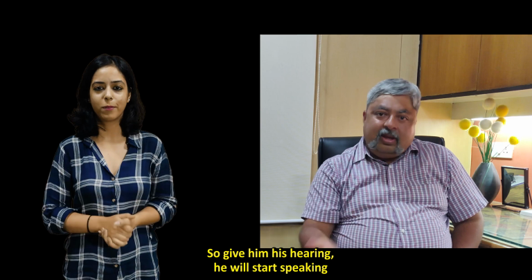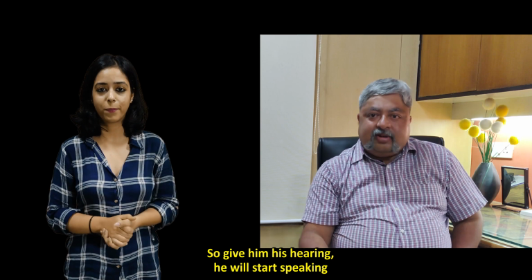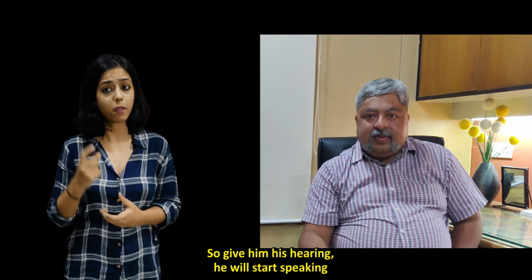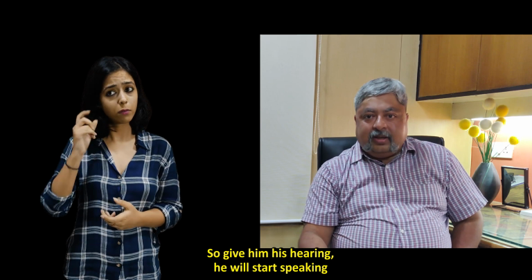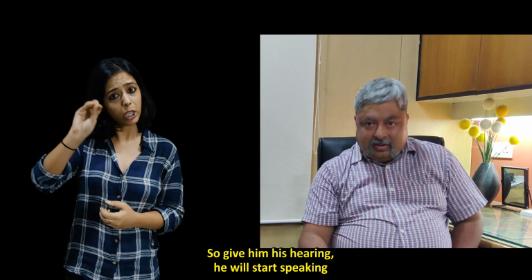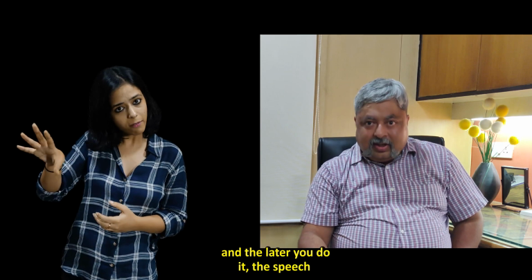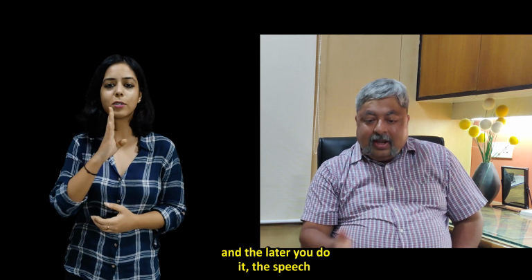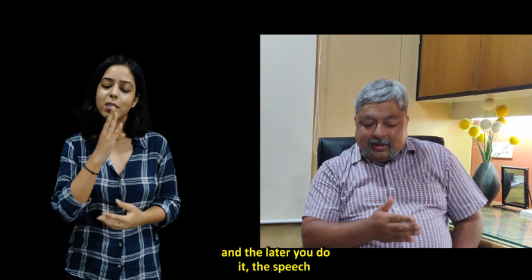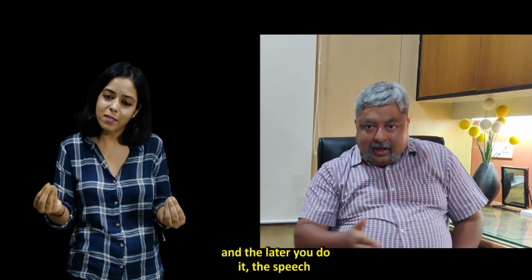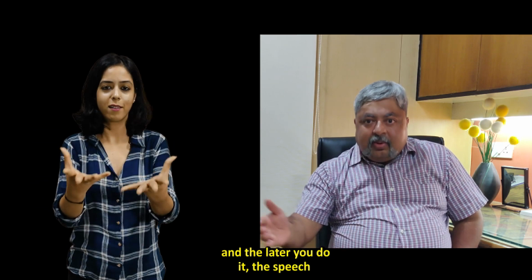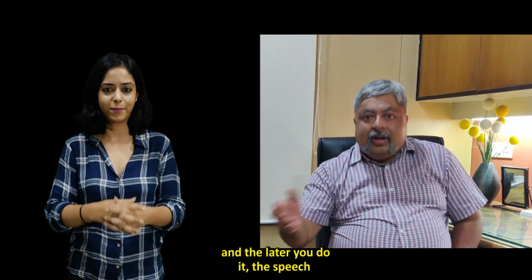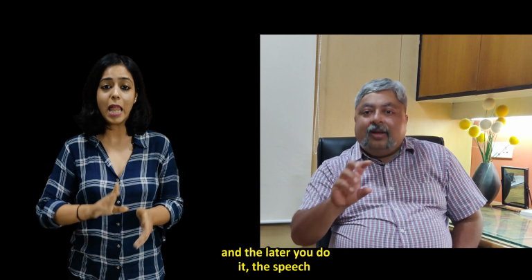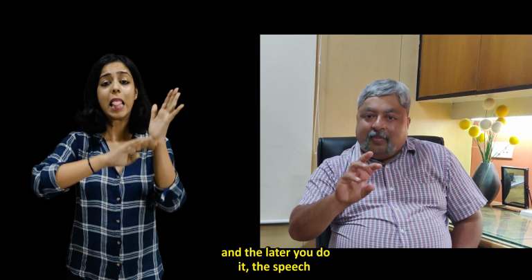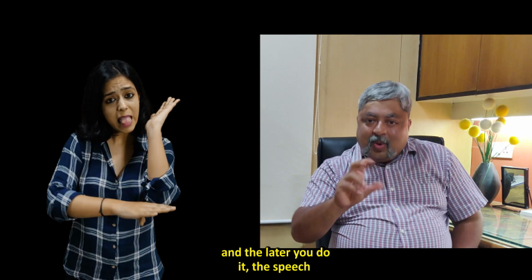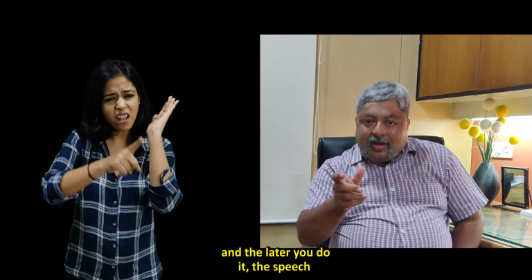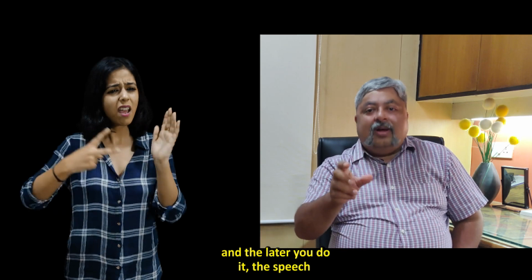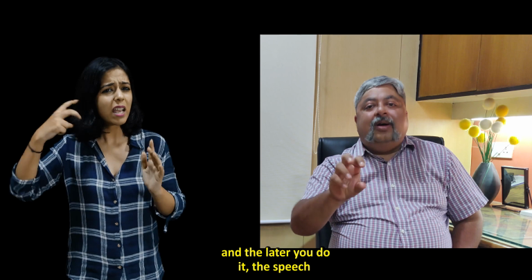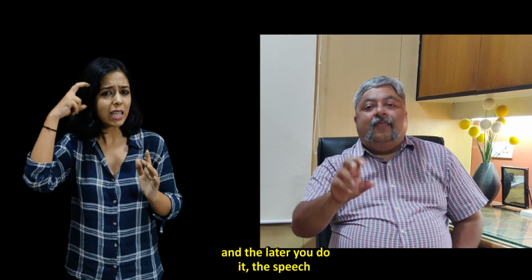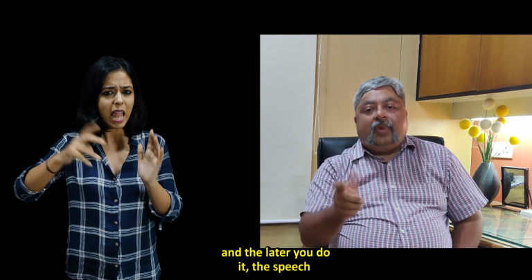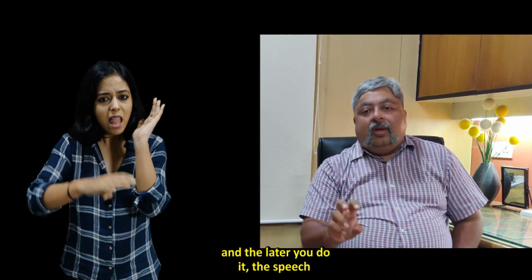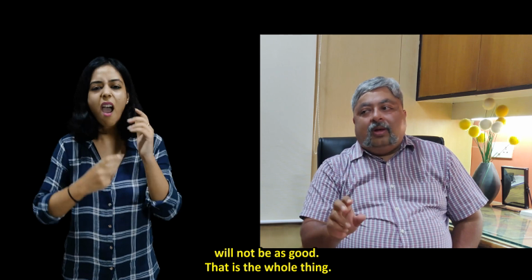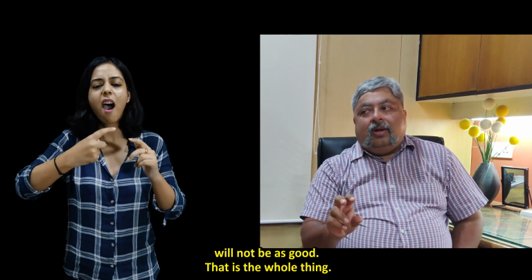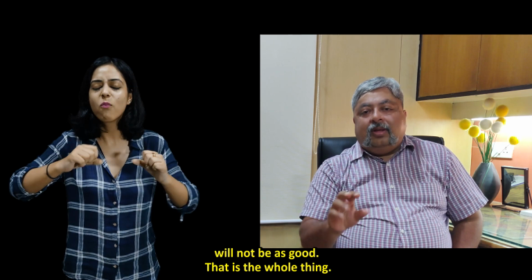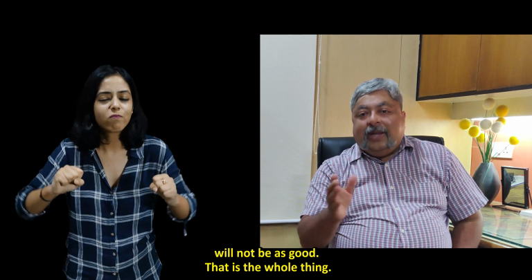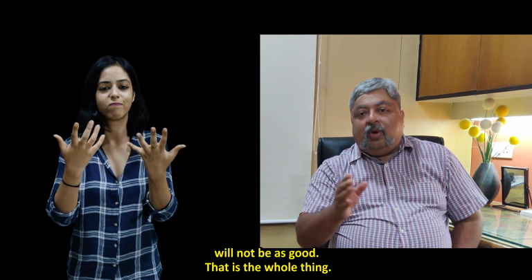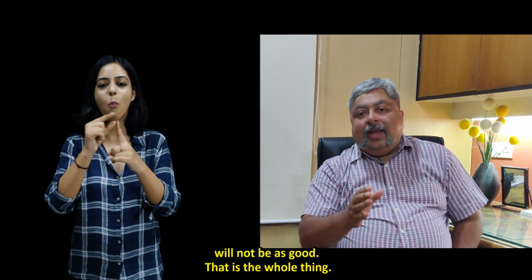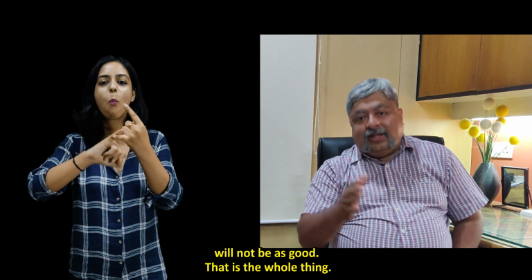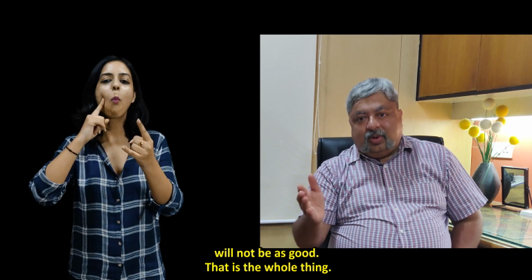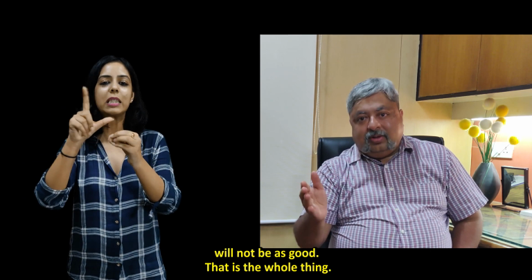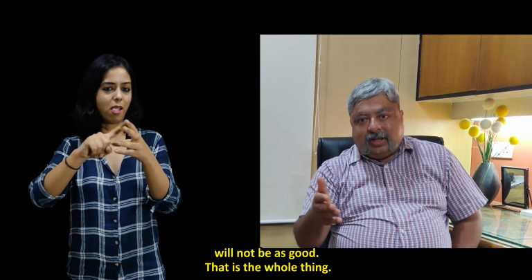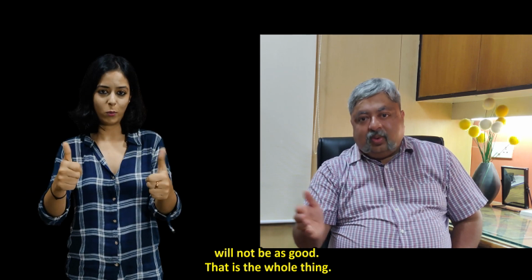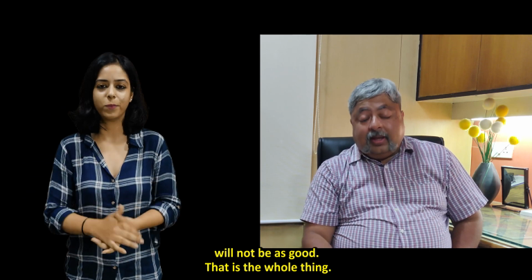Give him his hearing and he will start speaking. The later you do the implant, the less good the speech will be — that is the whole thing.